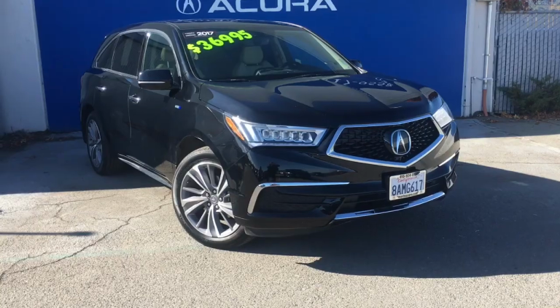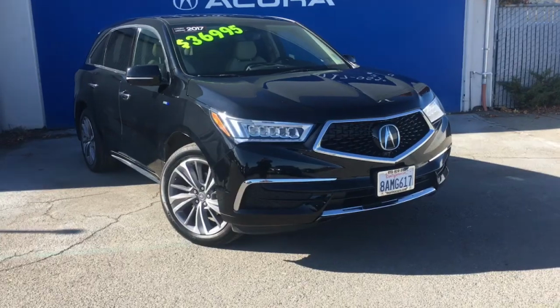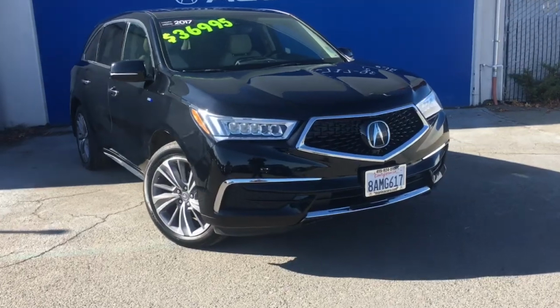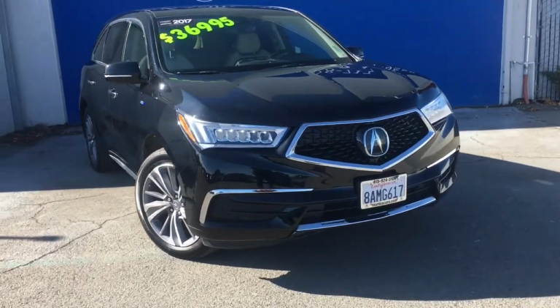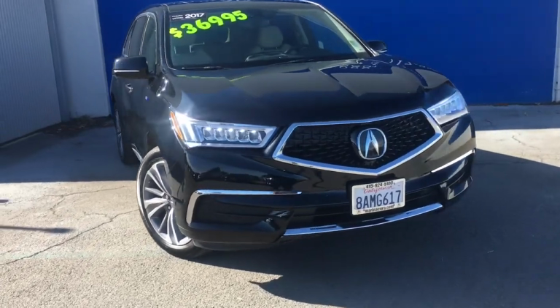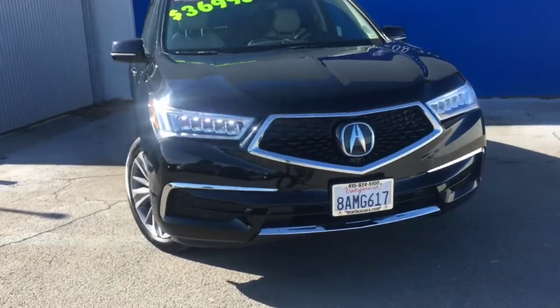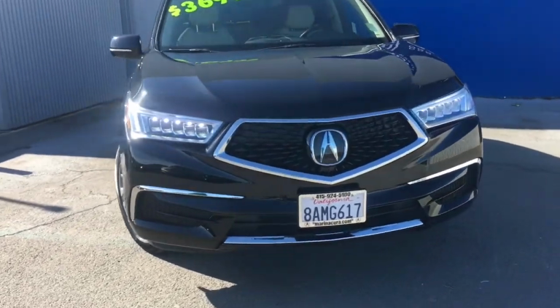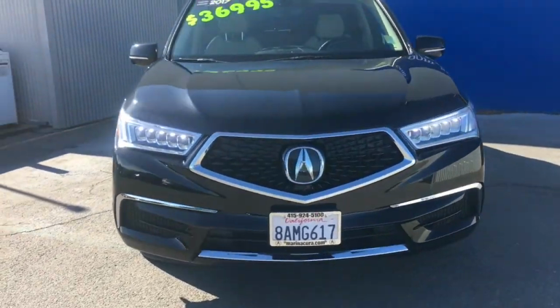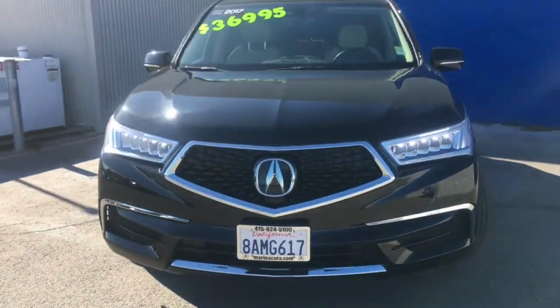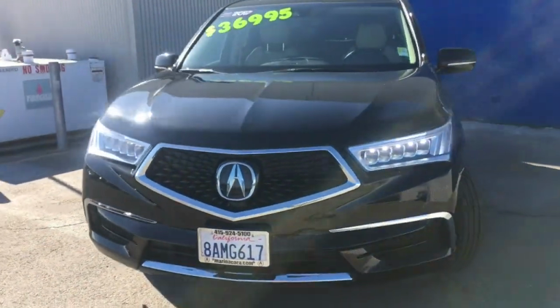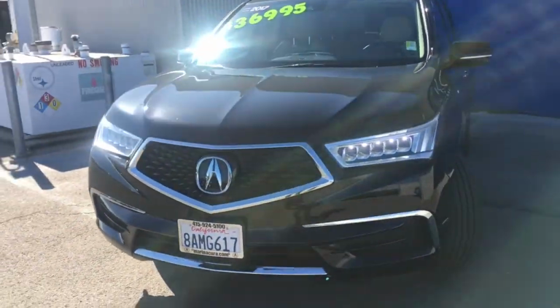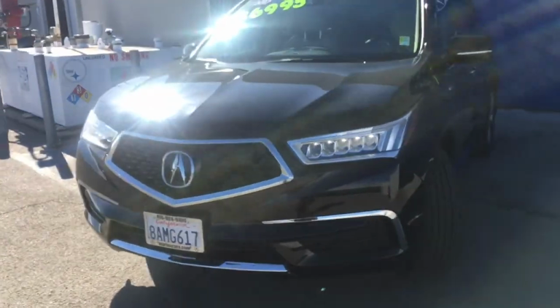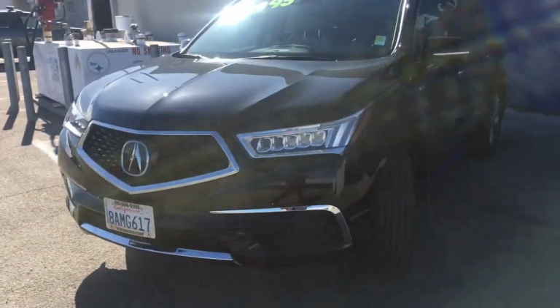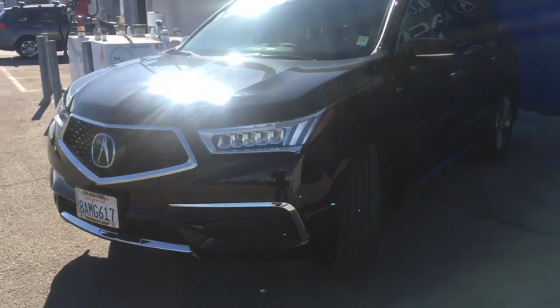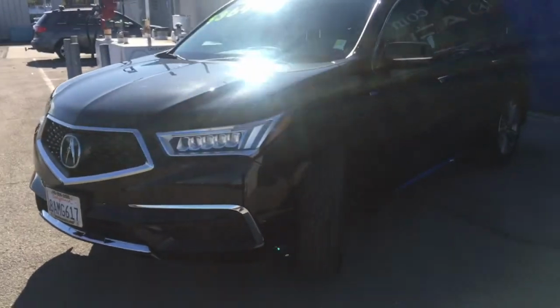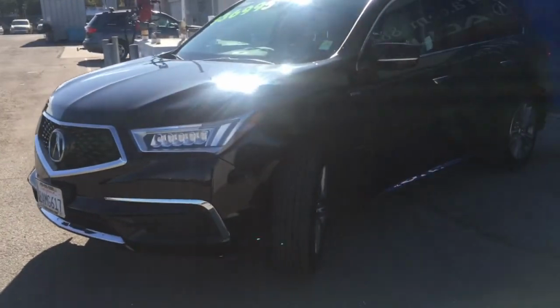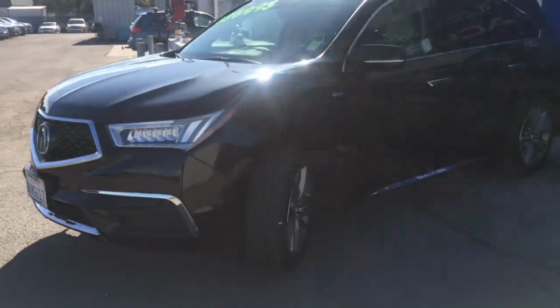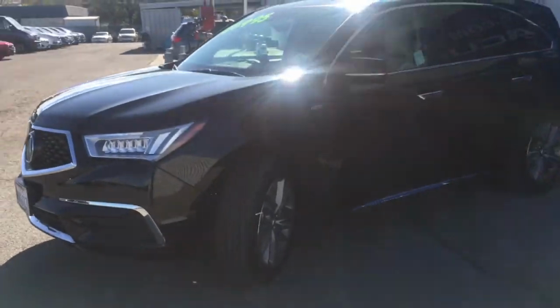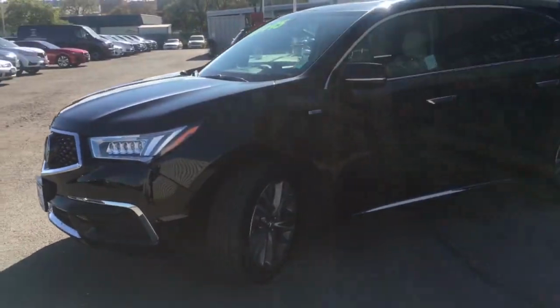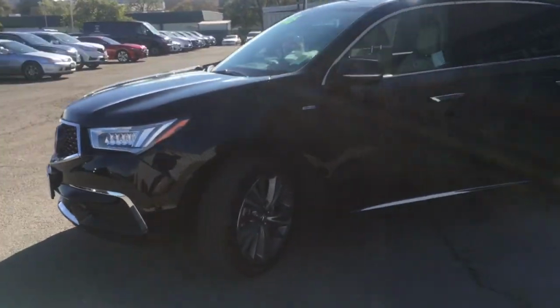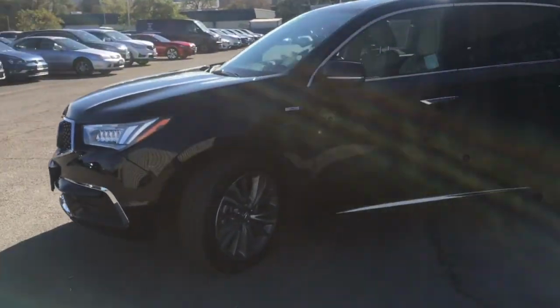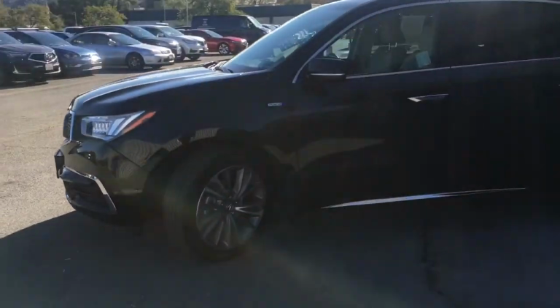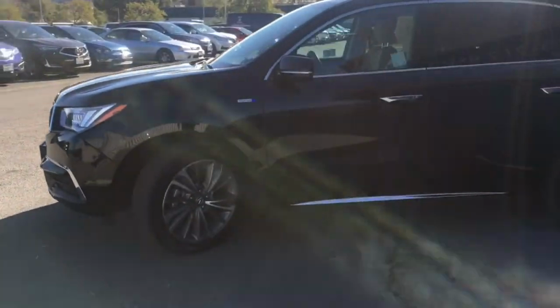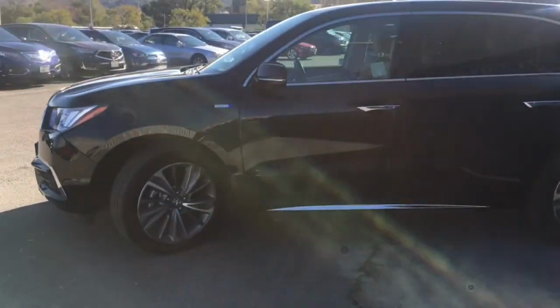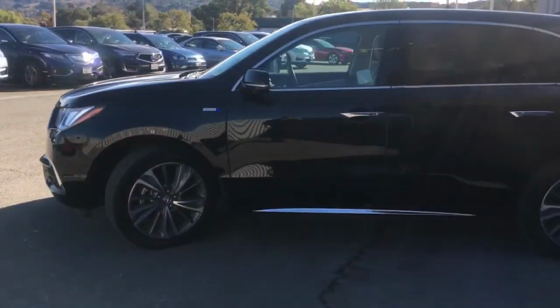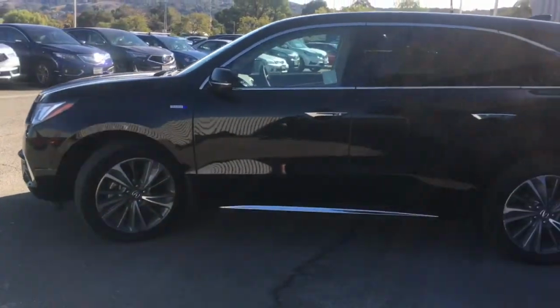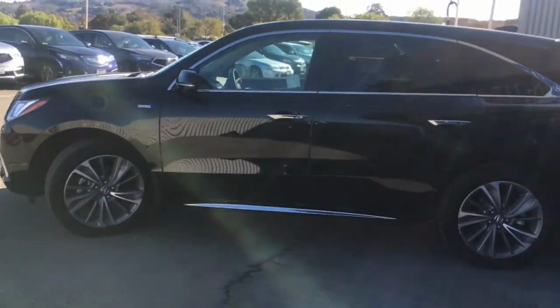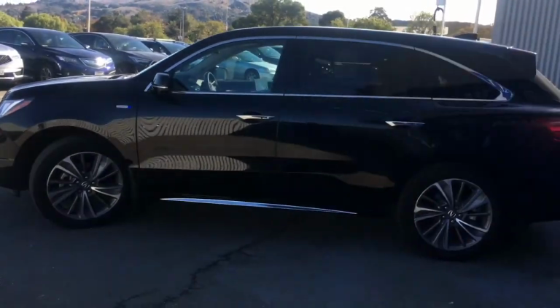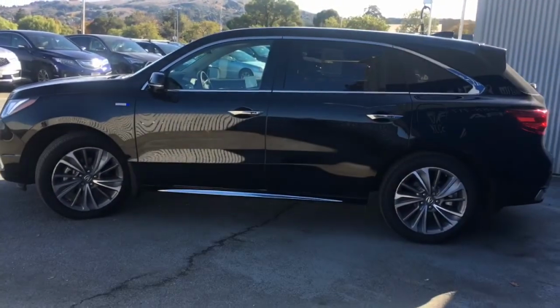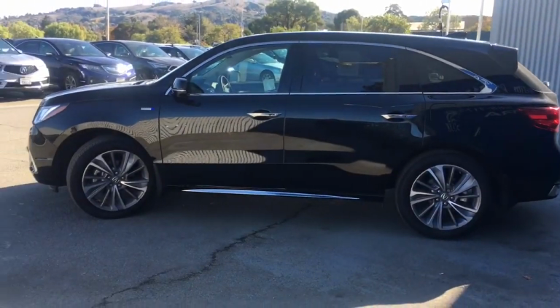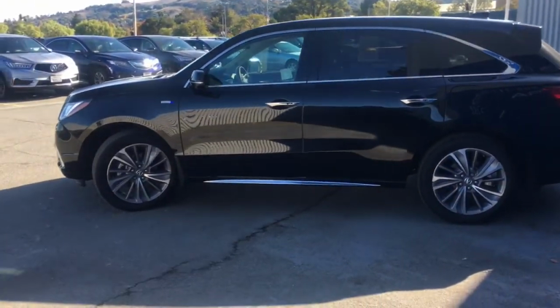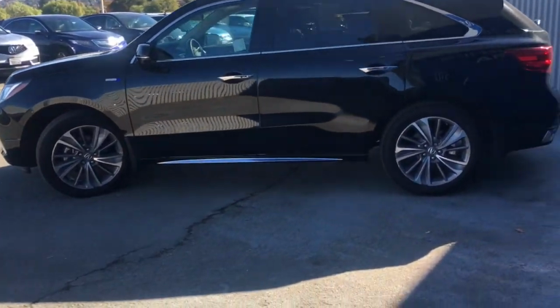Hello YouTube, my name is Melanie from Marin Acura, and today I'd like to show you a 2017 Acura MDX all-wheel drive sport hybrid with the technology package. This vehicle comes in crystal black pearl.